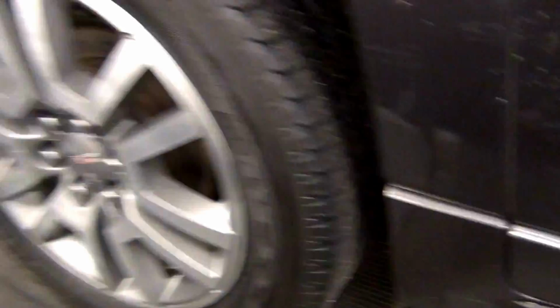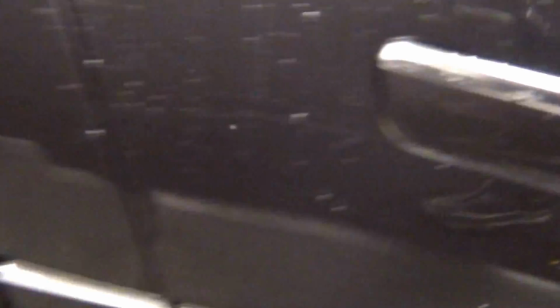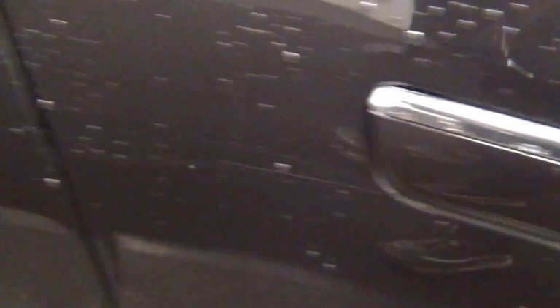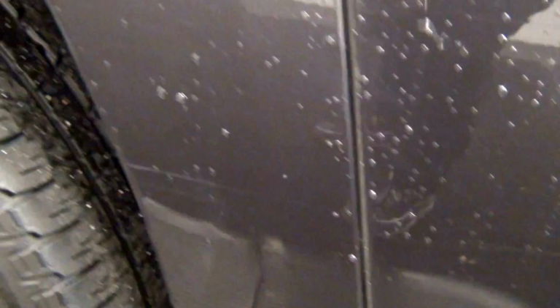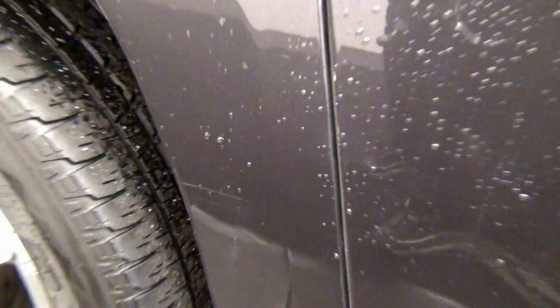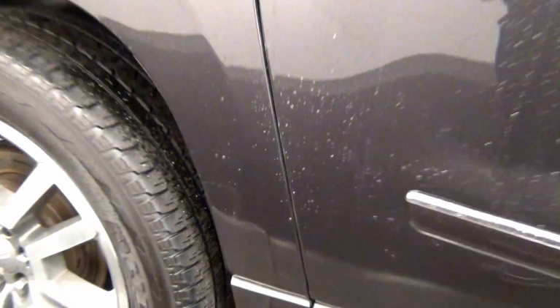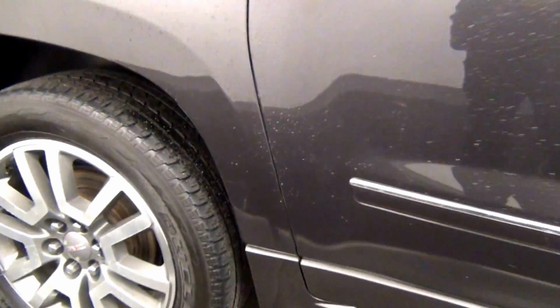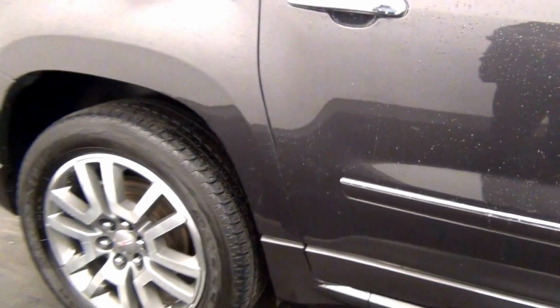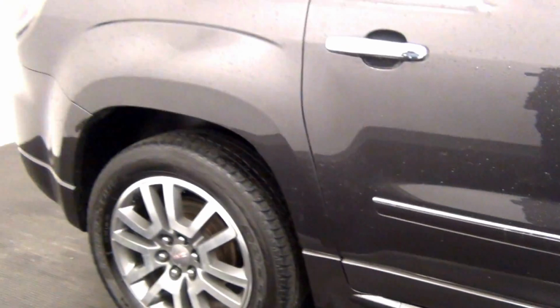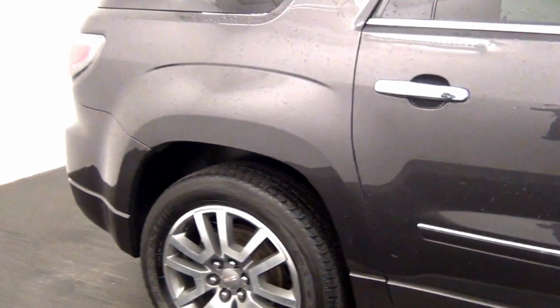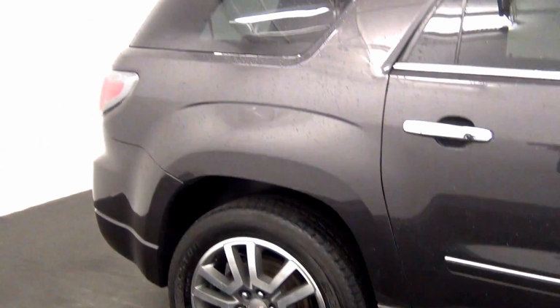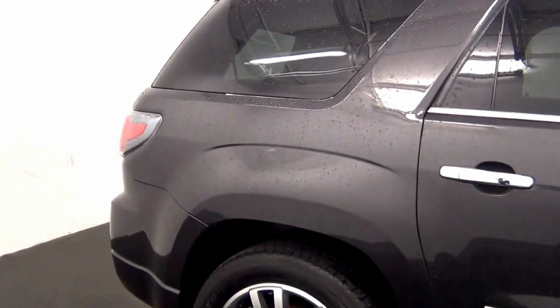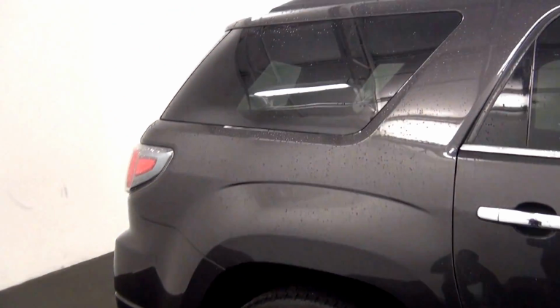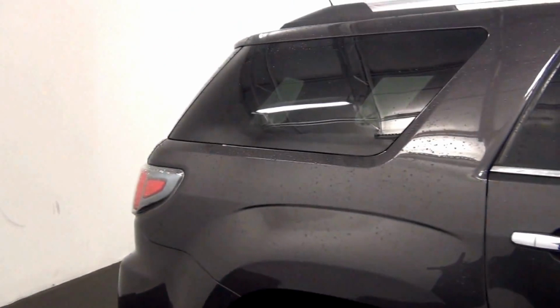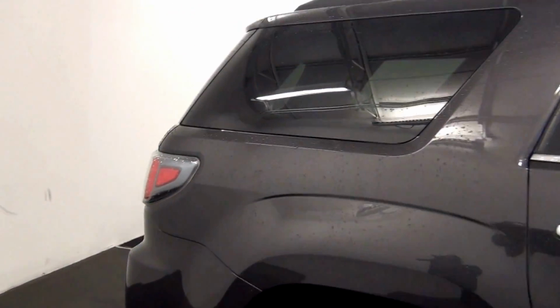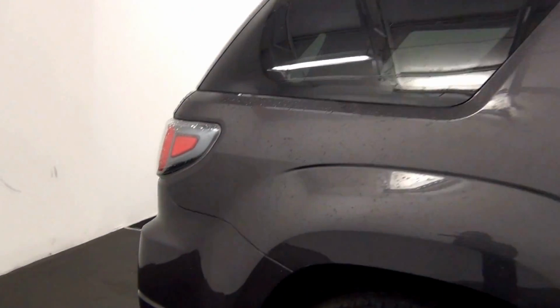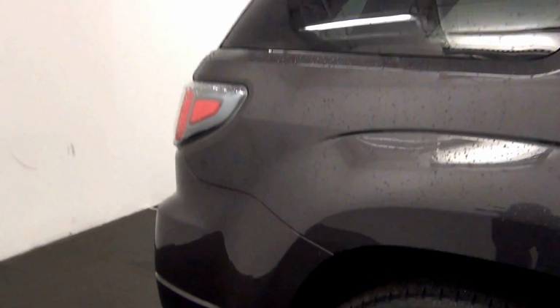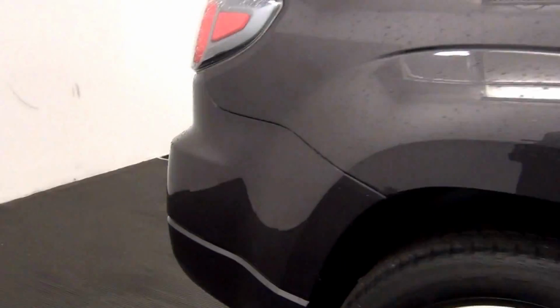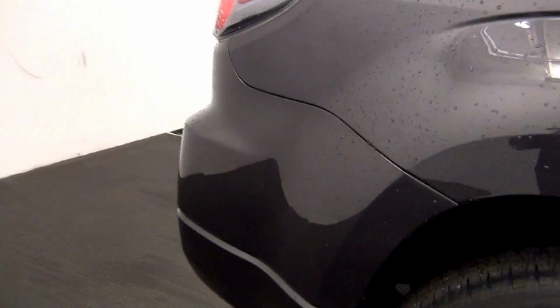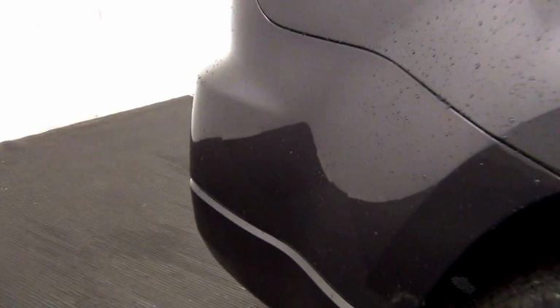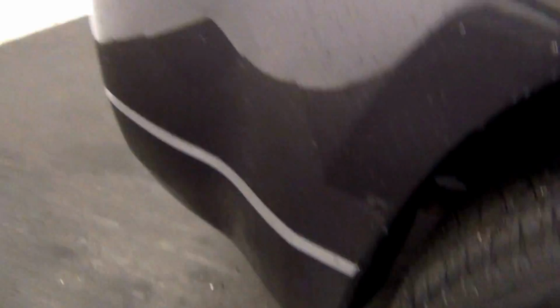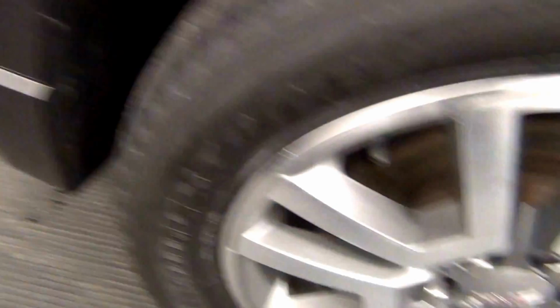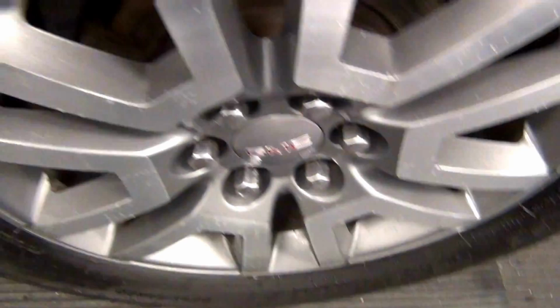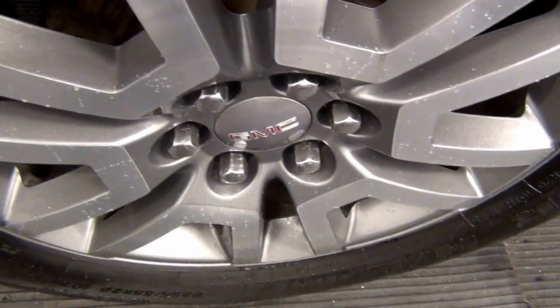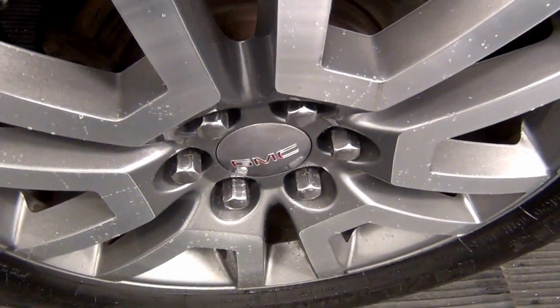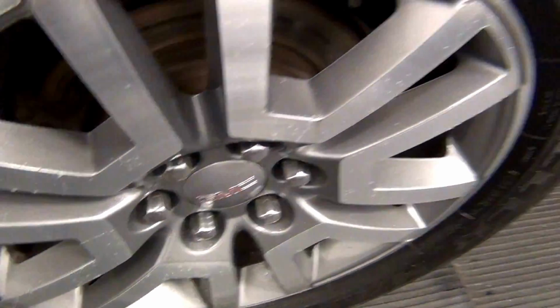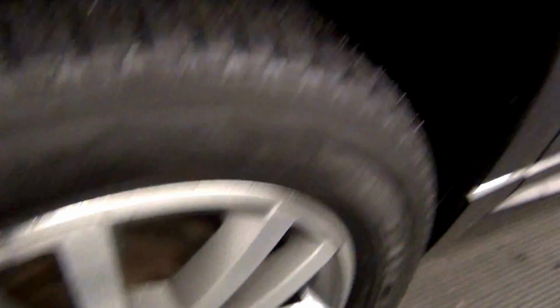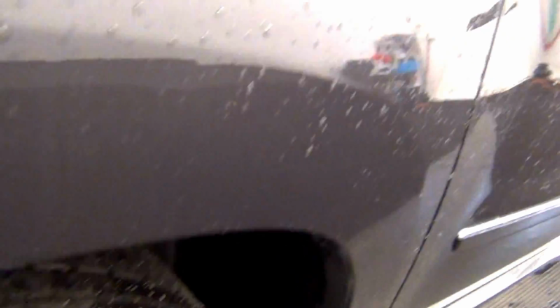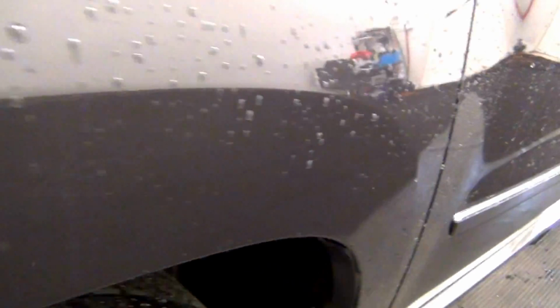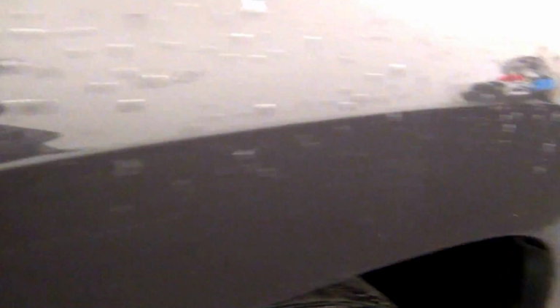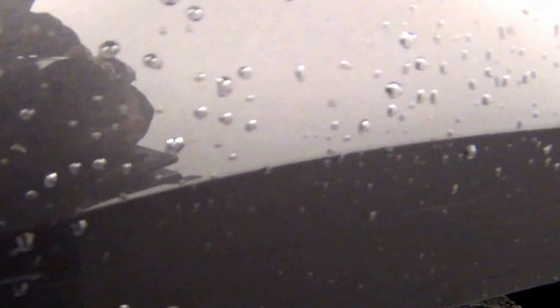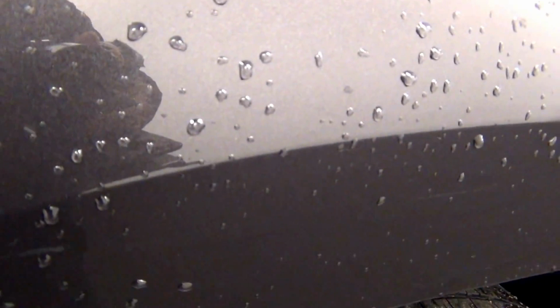We have a light scratch here. Light scratches here, and a scuff mark.